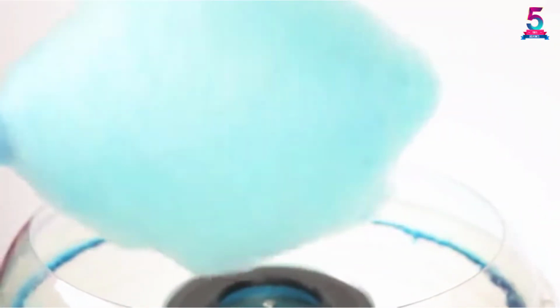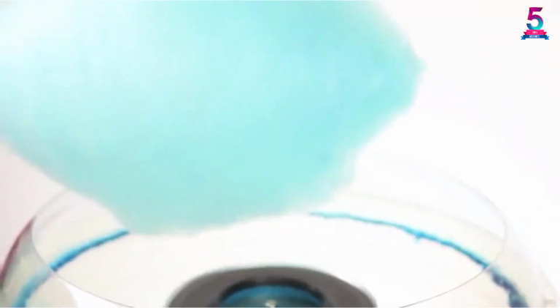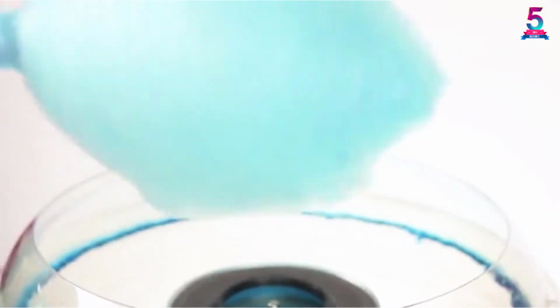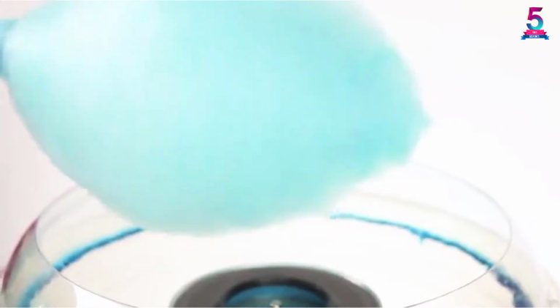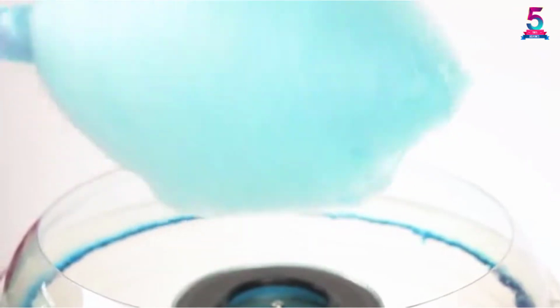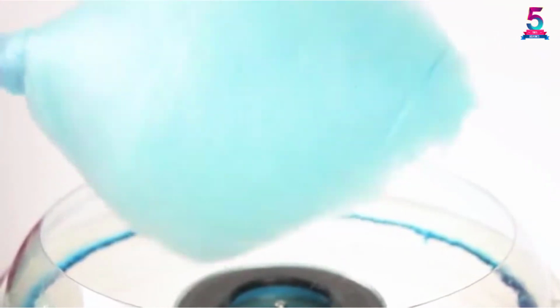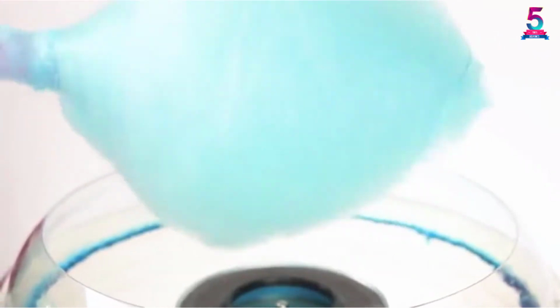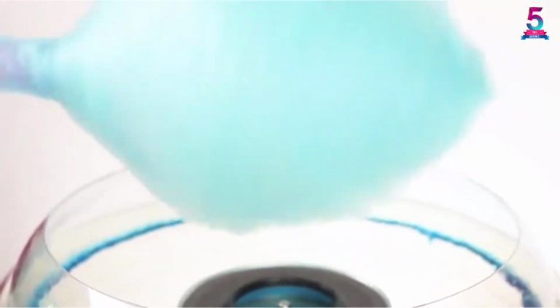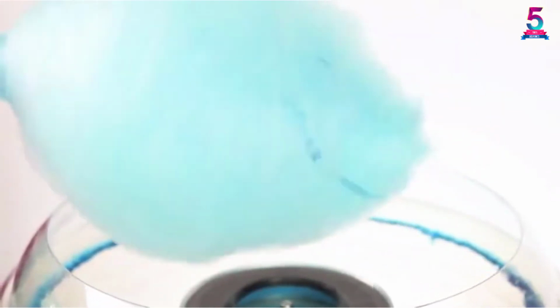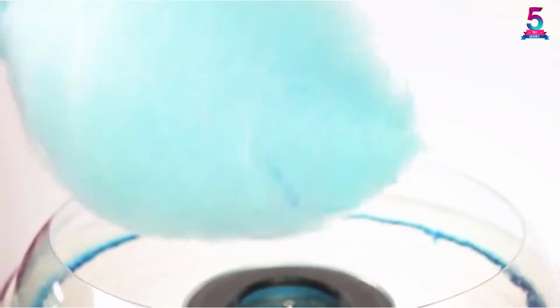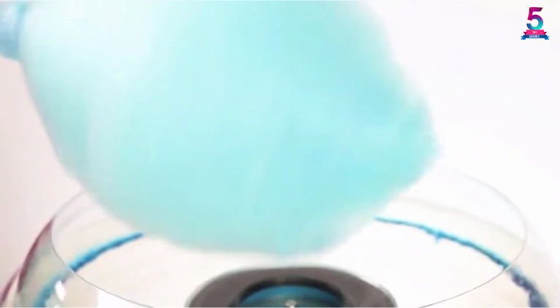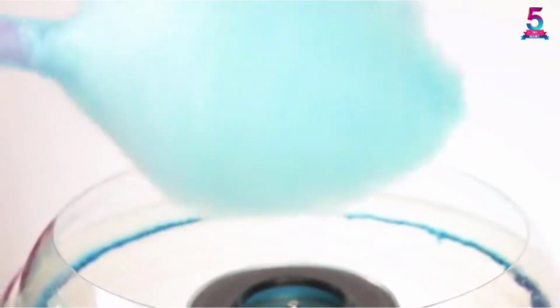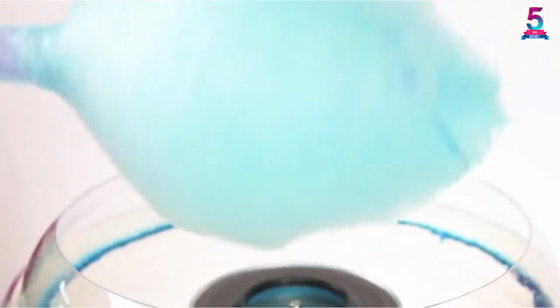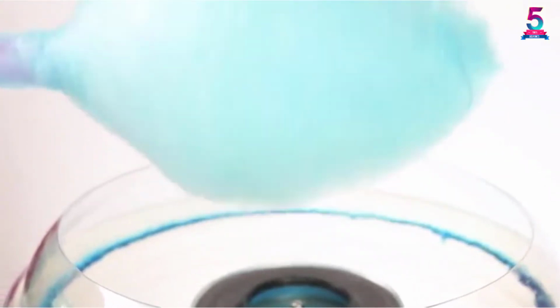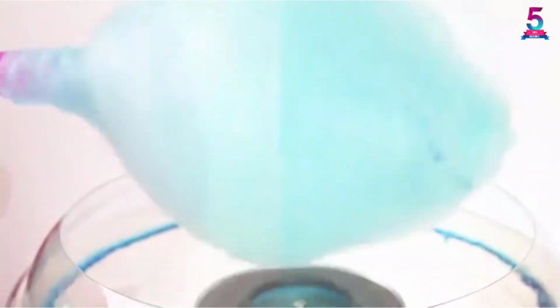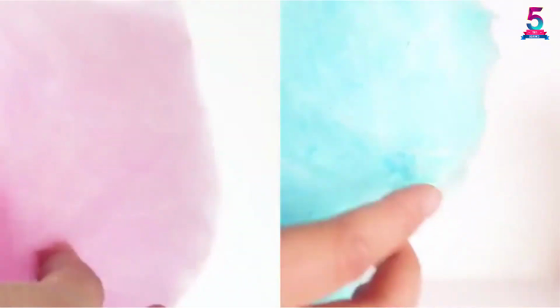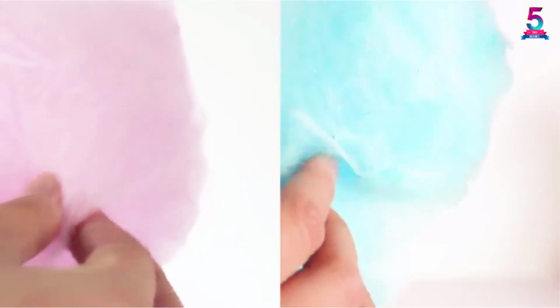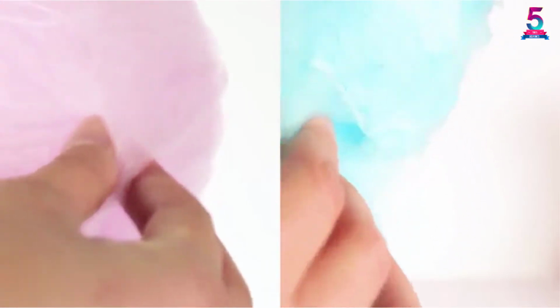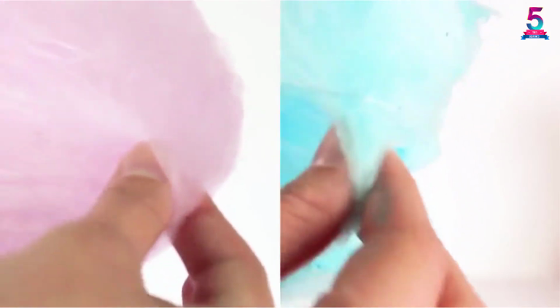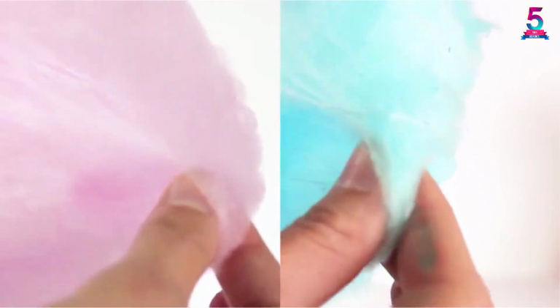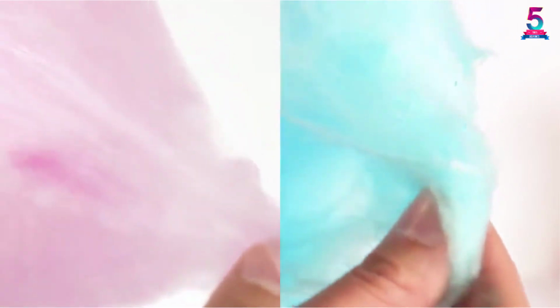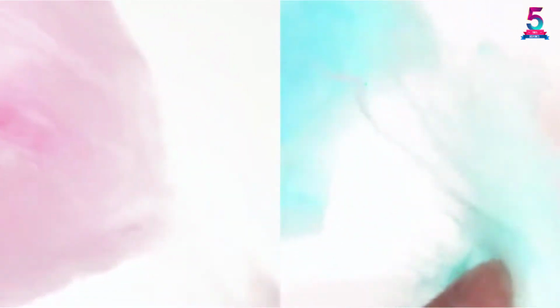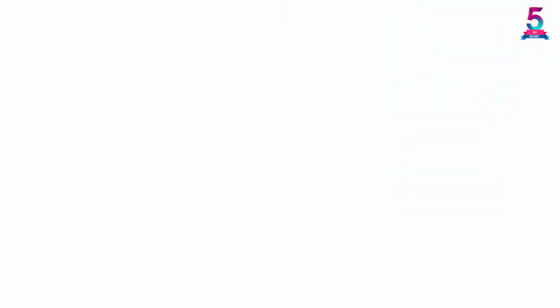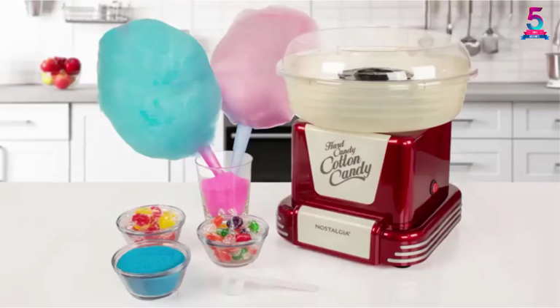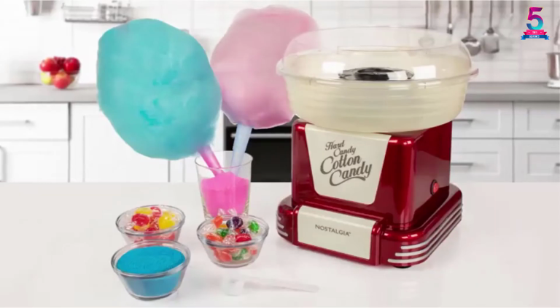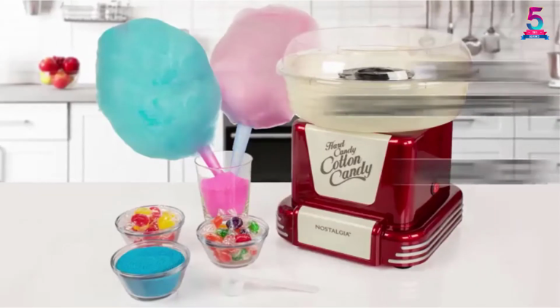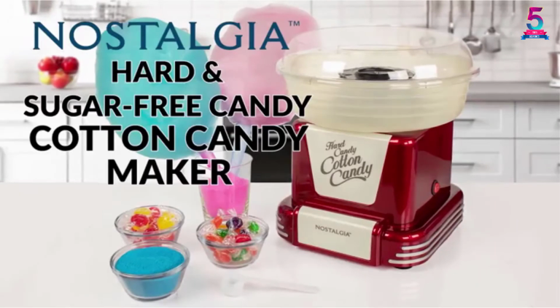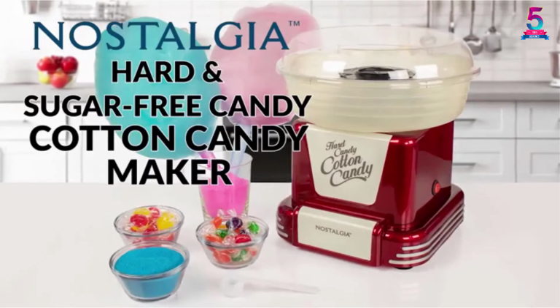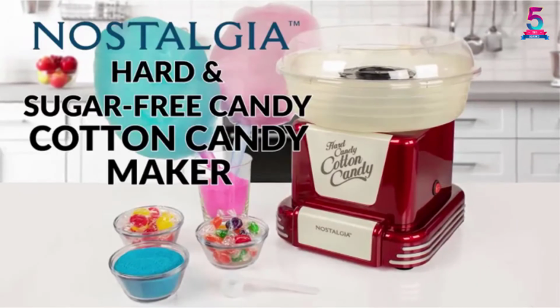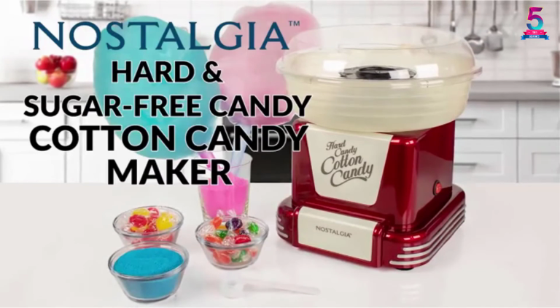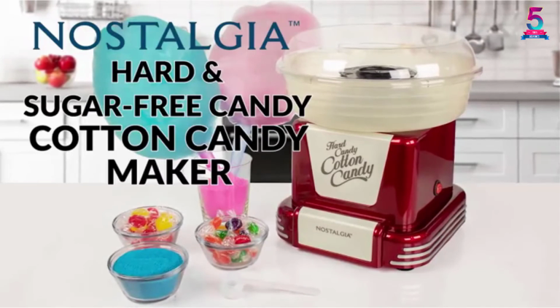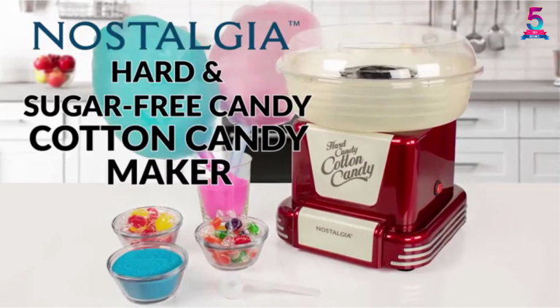Moreover, it has an extractor head for warm-up flossing sugar or hard candy to give you quick and fast results. The cotton candy maker is lightweight, tipping the scale at 3.54 pounds, and thus allows for easy carrying.